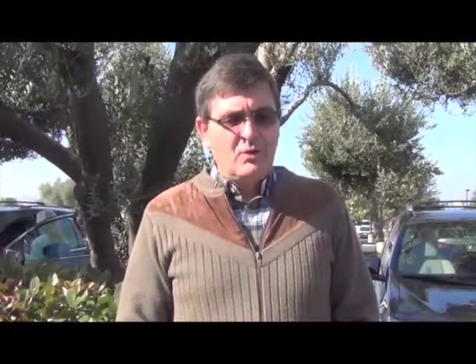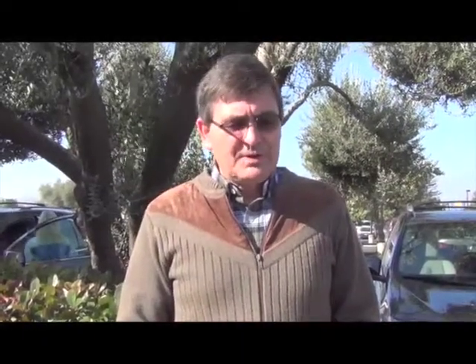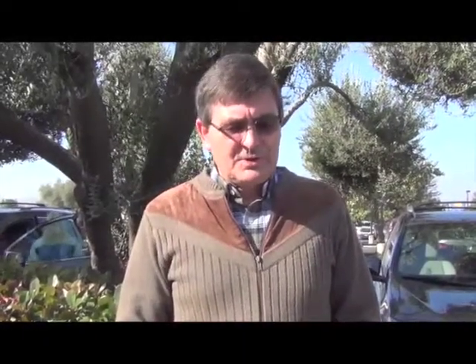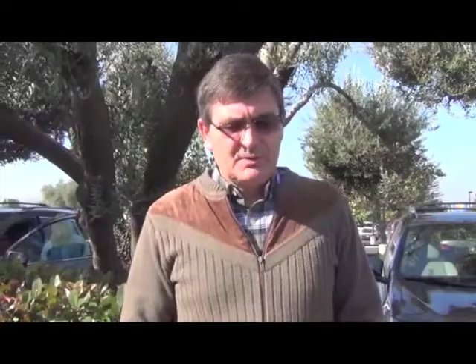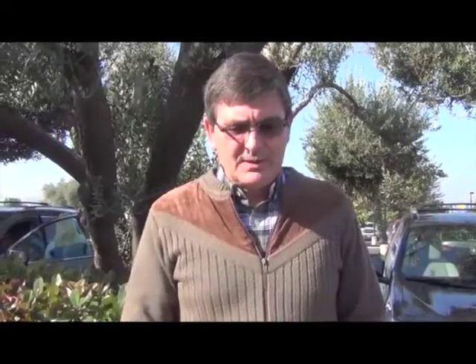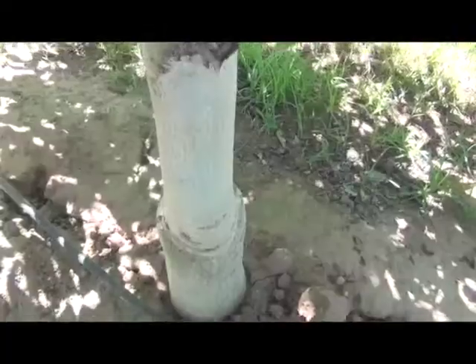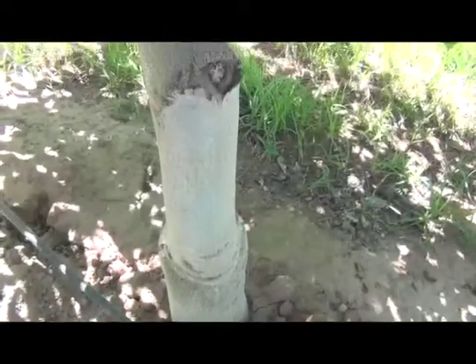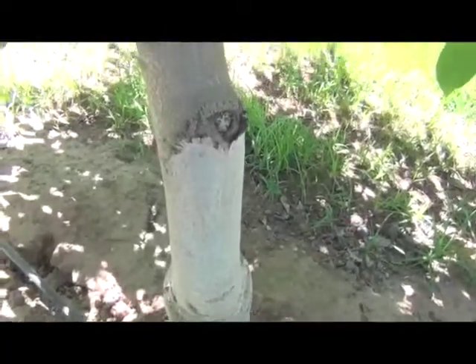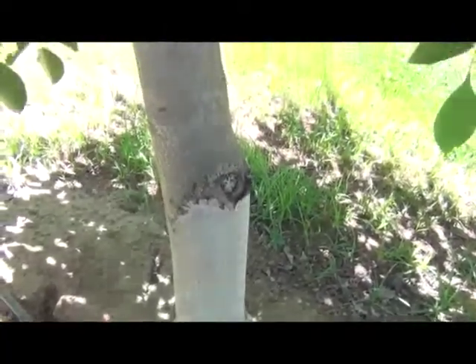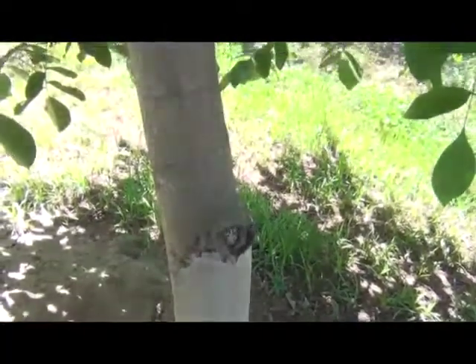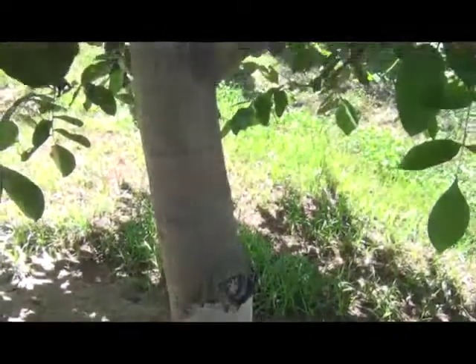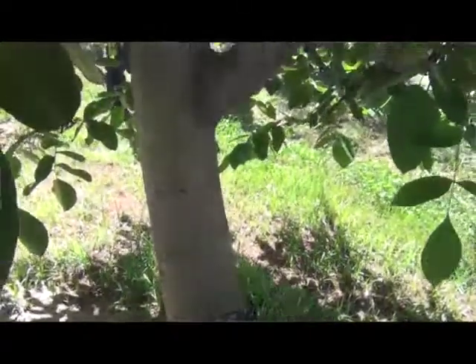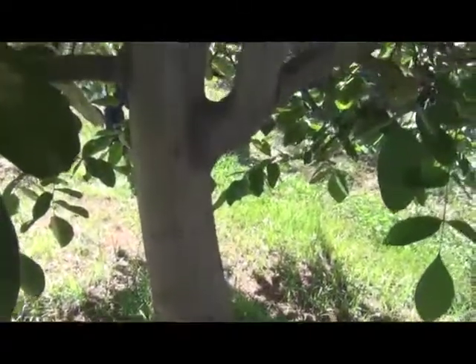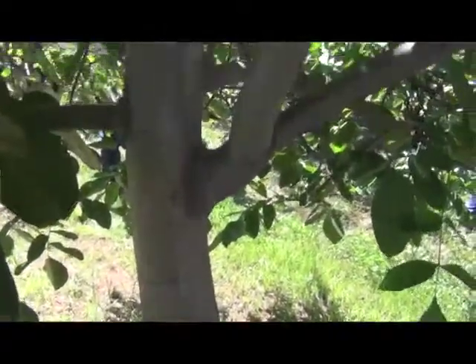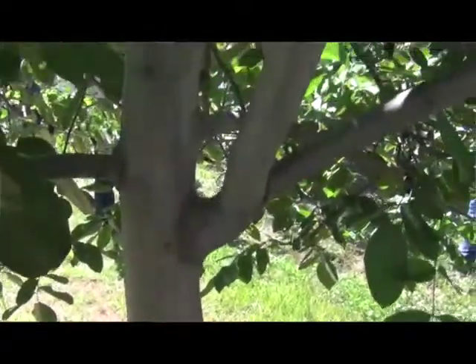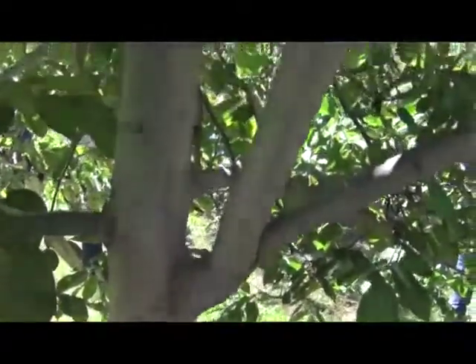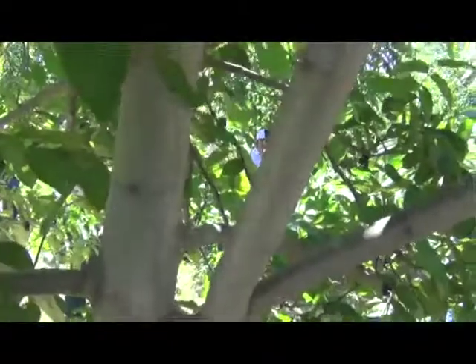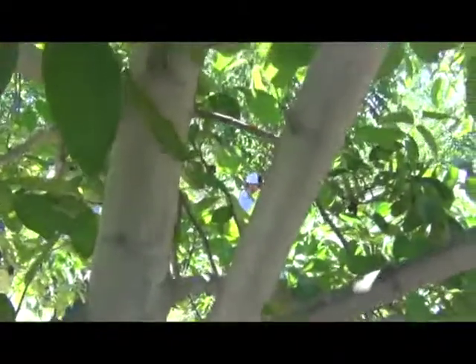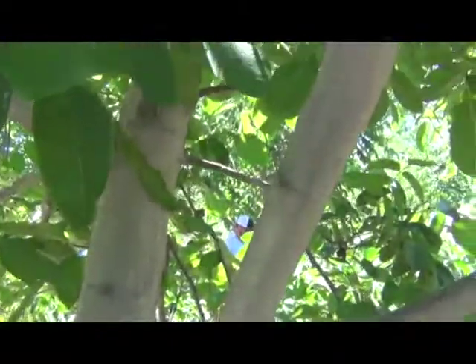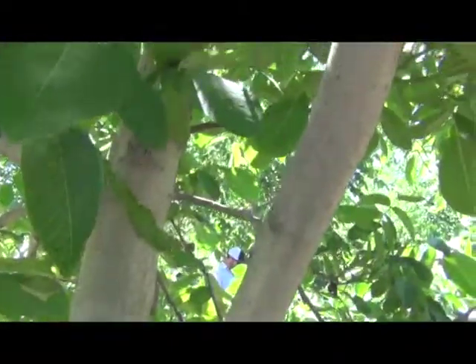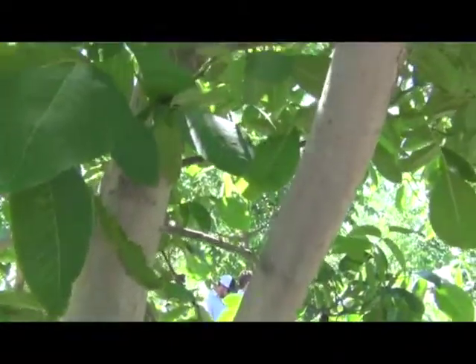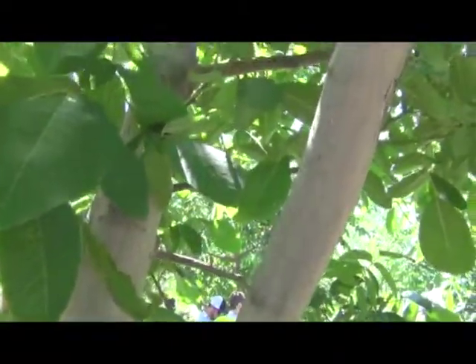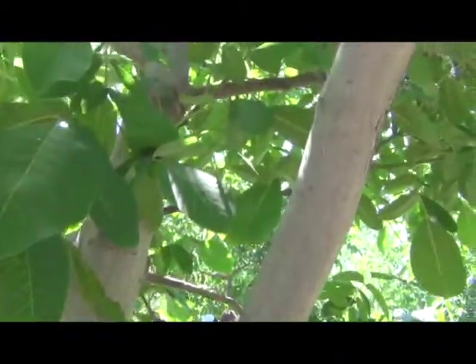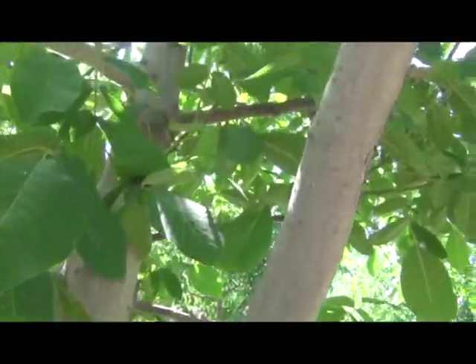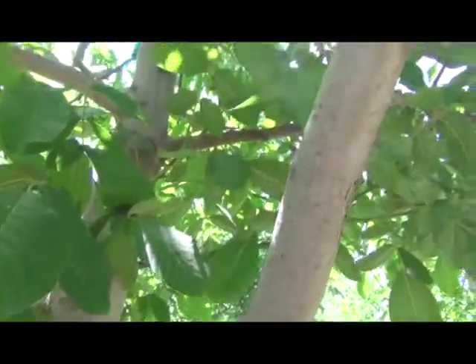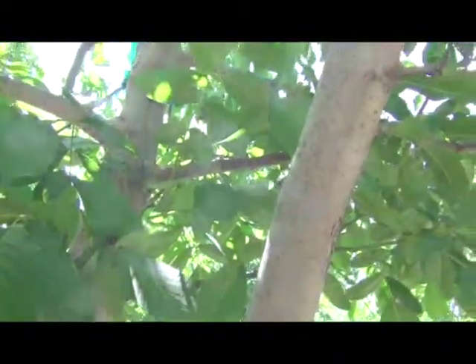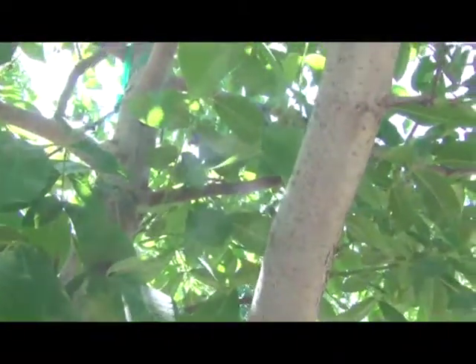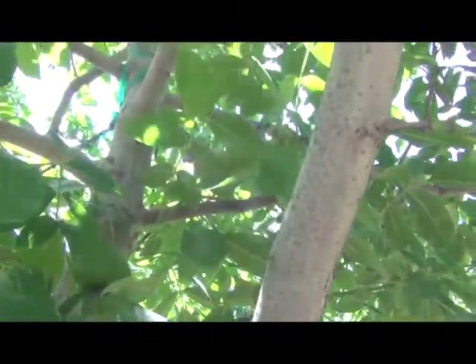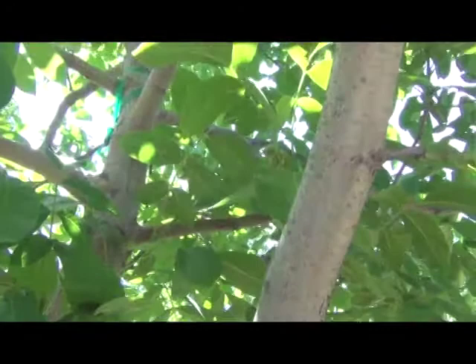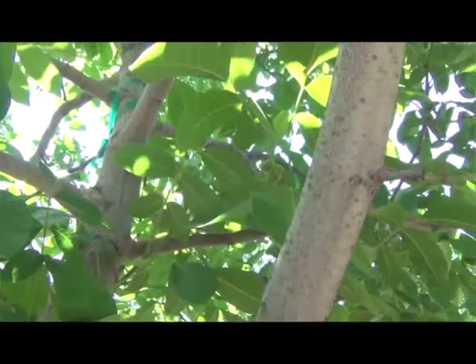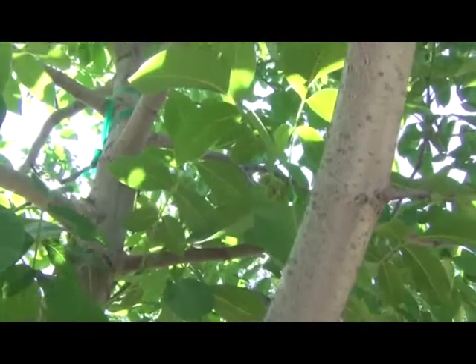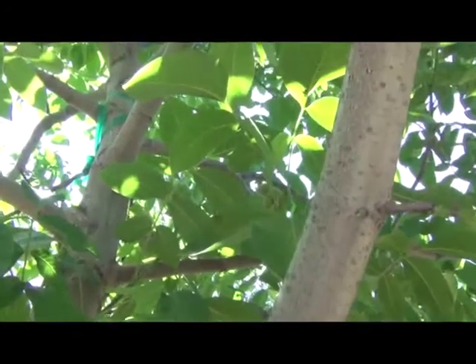One situation is that down here, particularly in the Tulare, Kings, and Fresno area — the southern portion of the walnut-producing region — navel orangeworm has for some time been a more important pest.